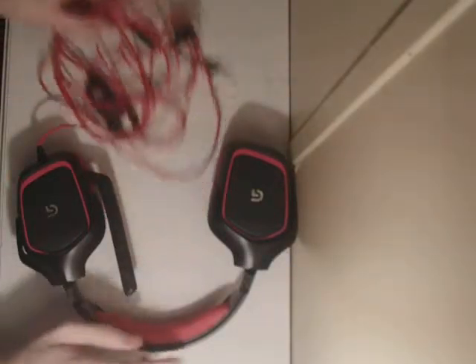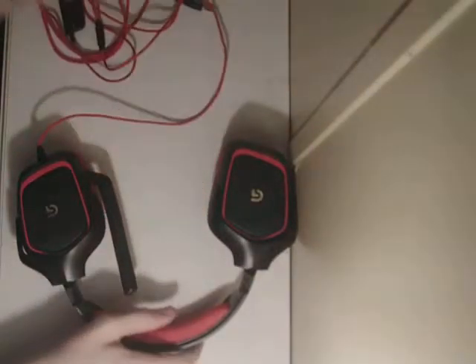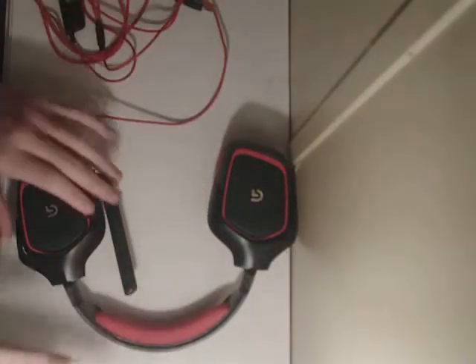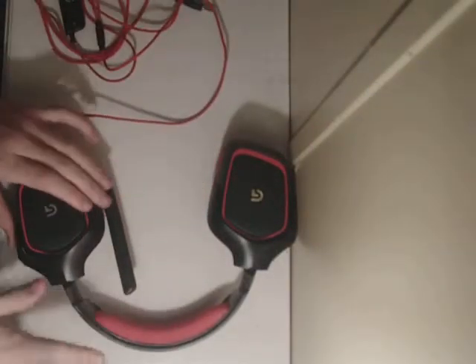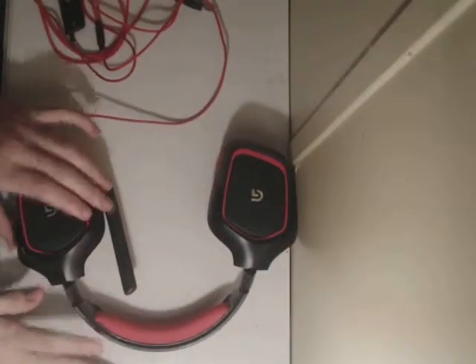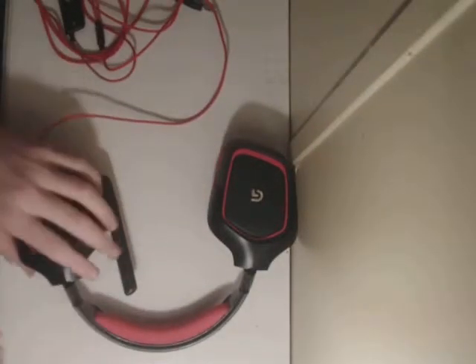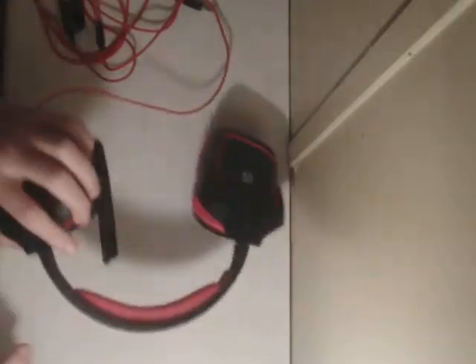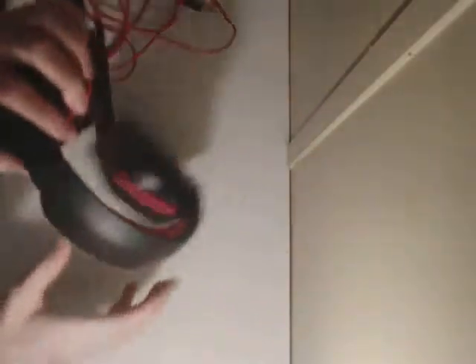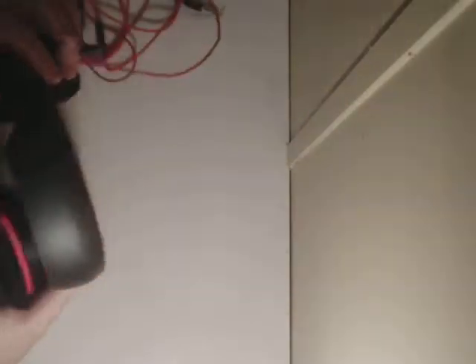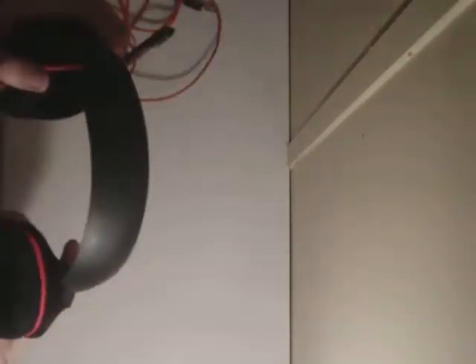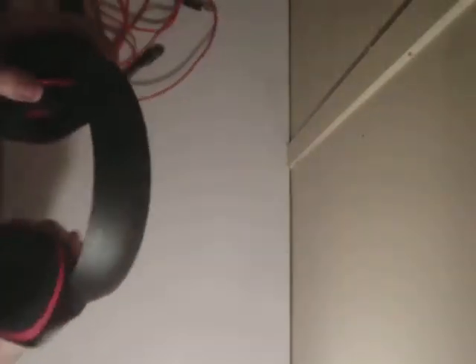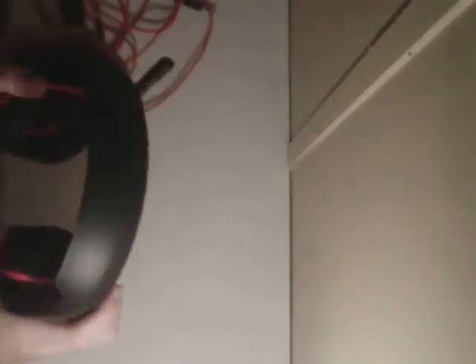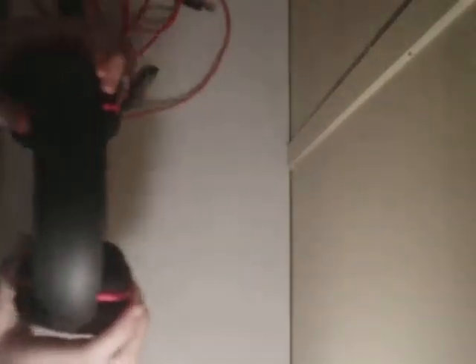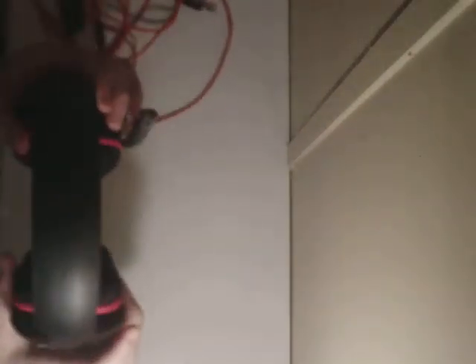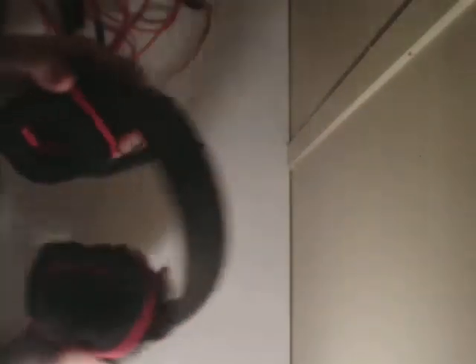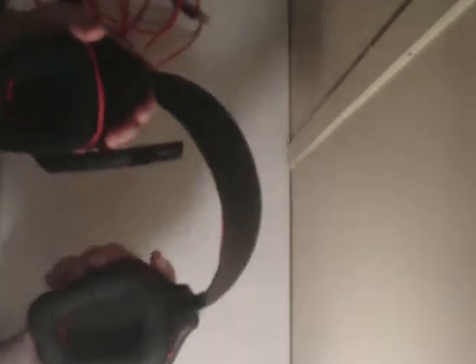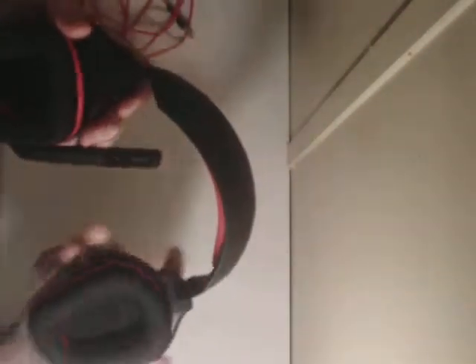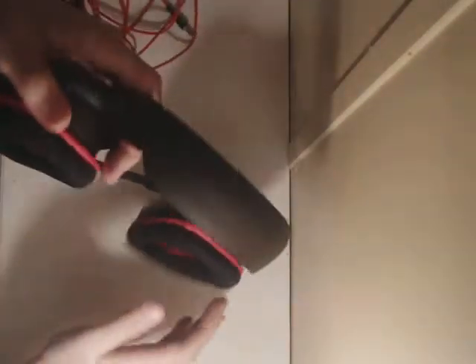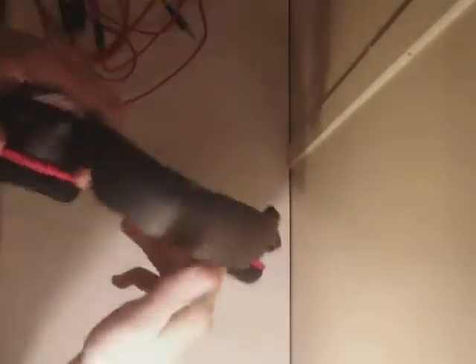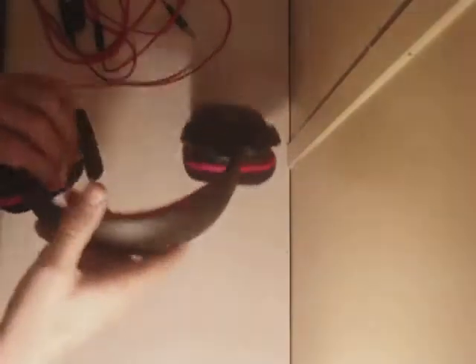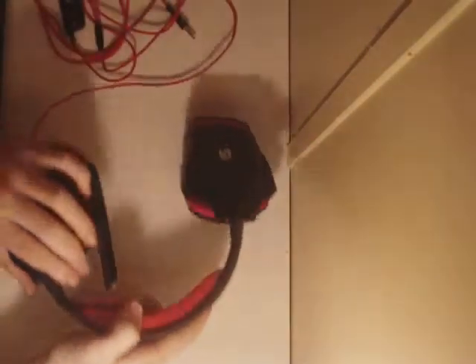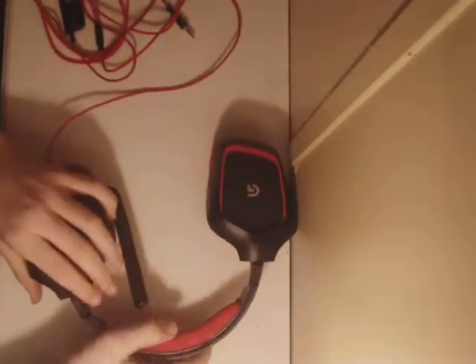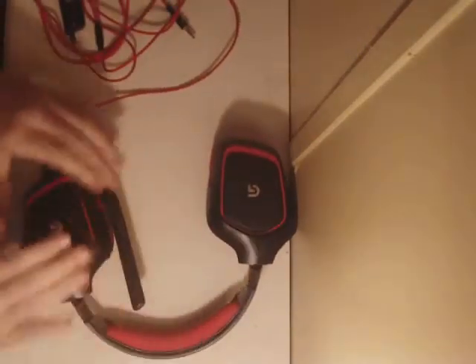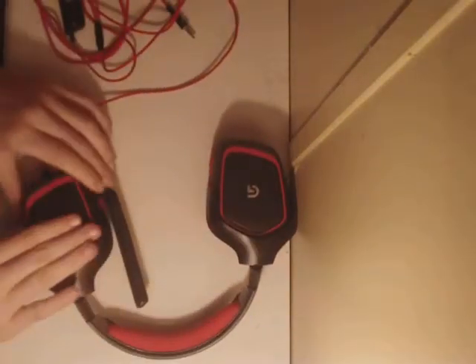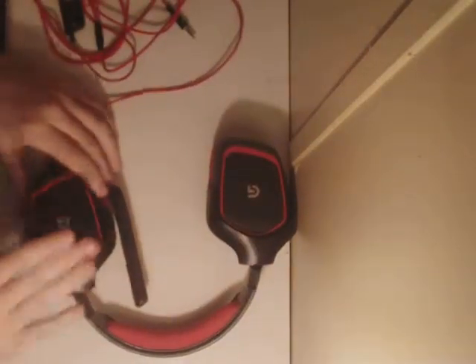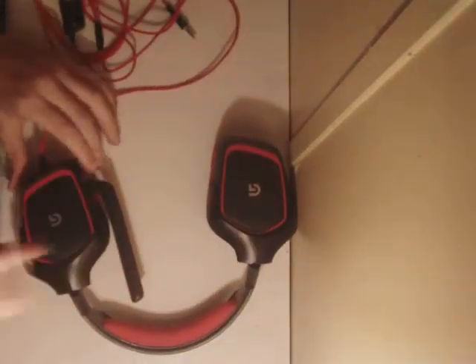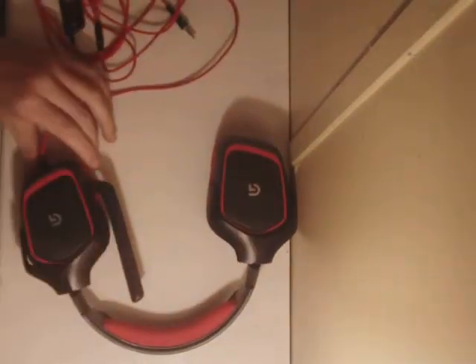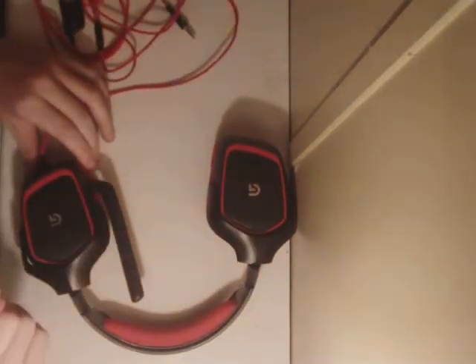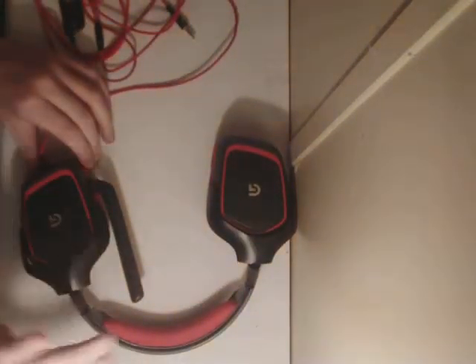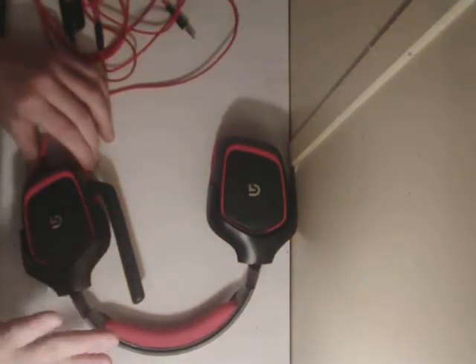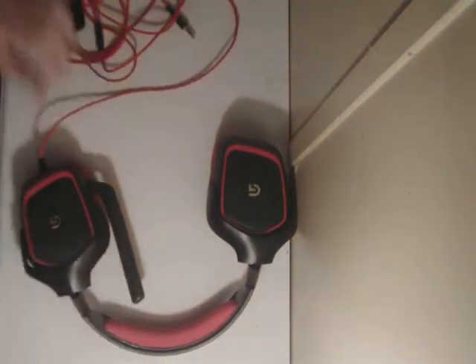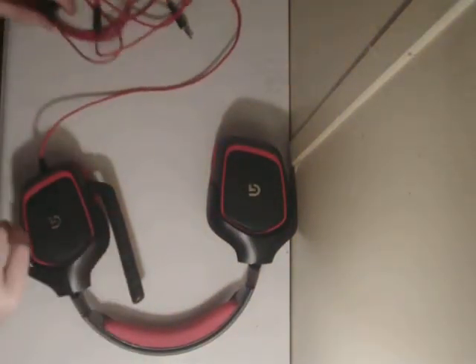It's a Logitech G230. Of course it's red because the G230 is red and the G430 is blue. This one's a stereo headset. The G430 is a surround sound headset.